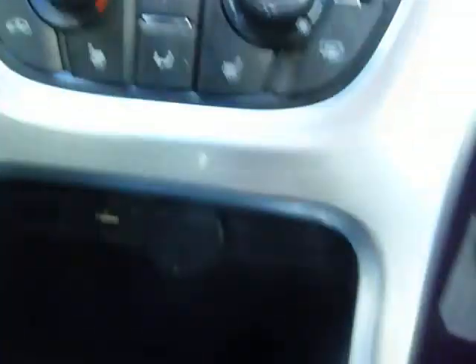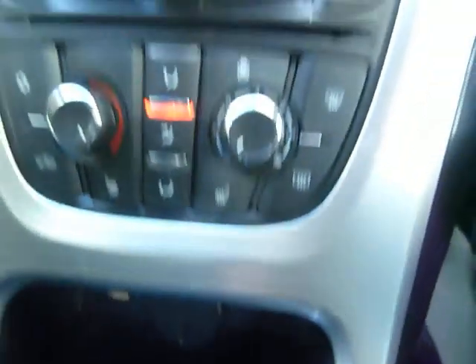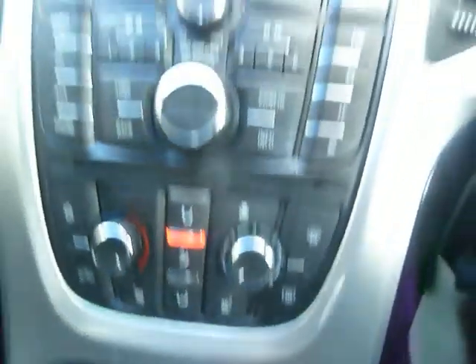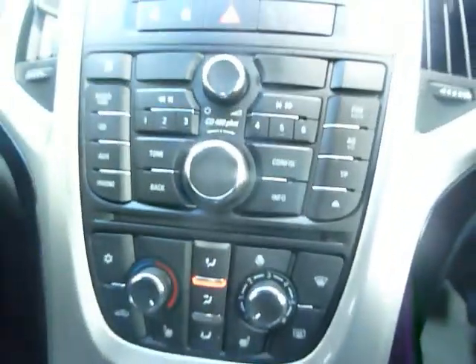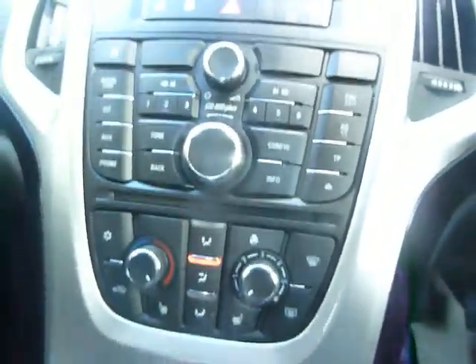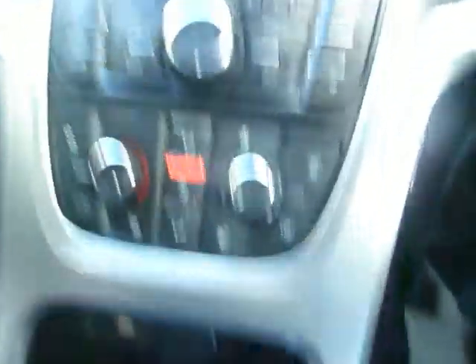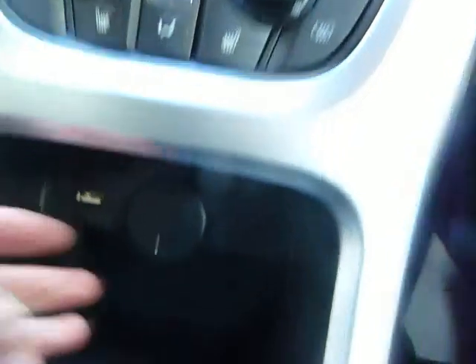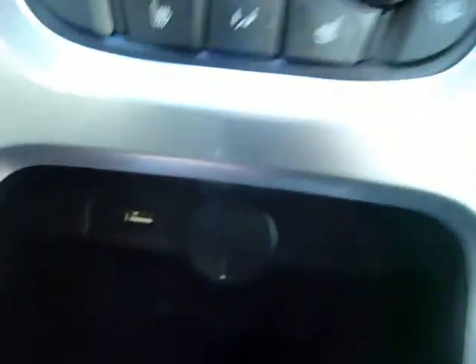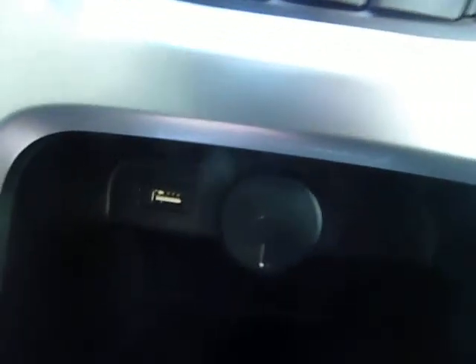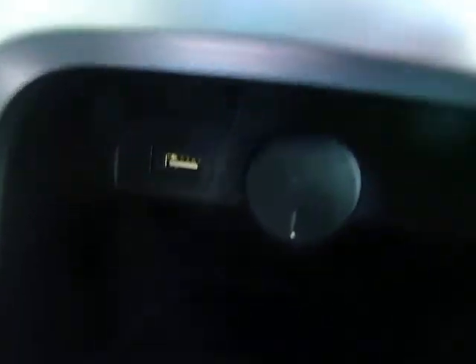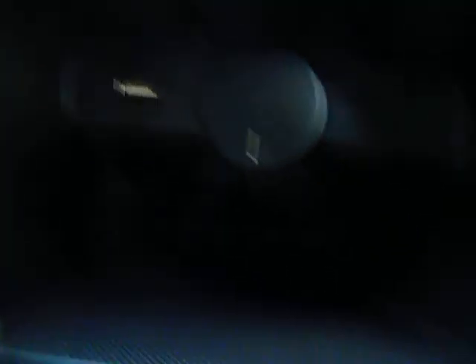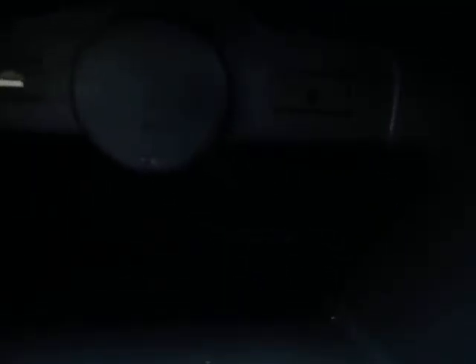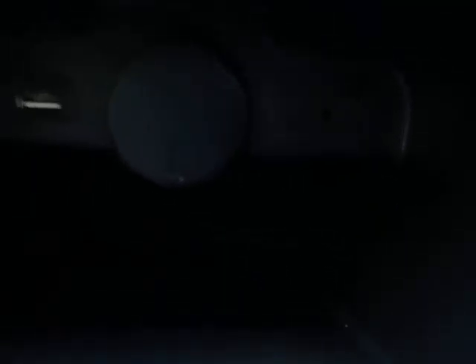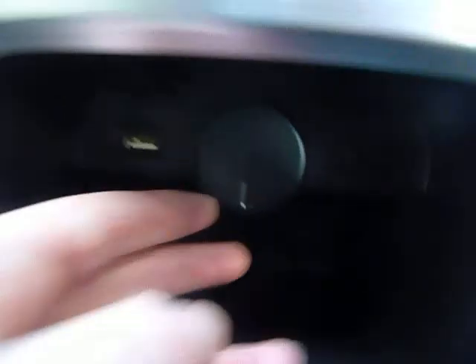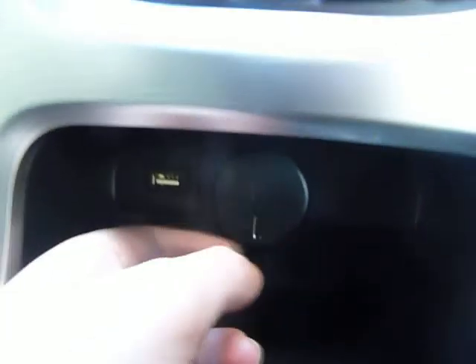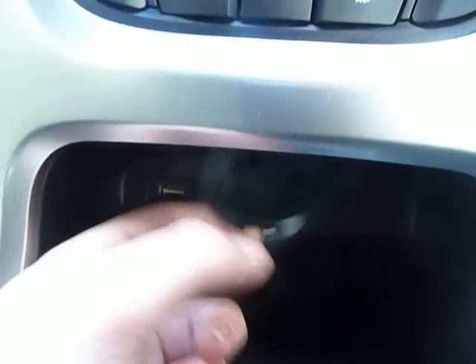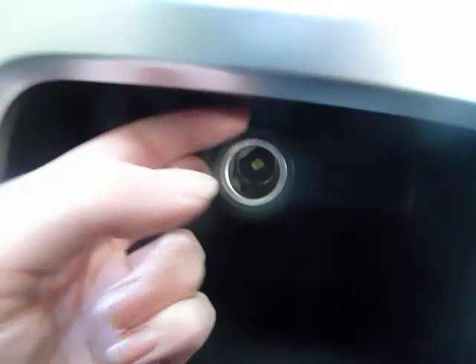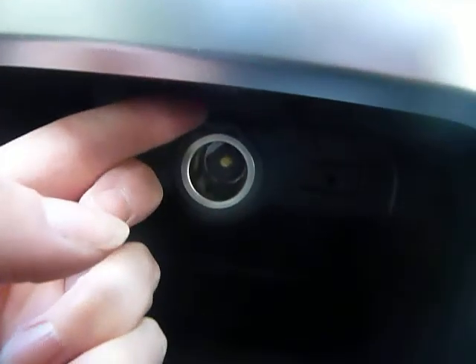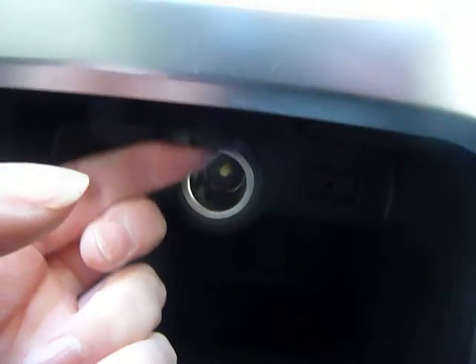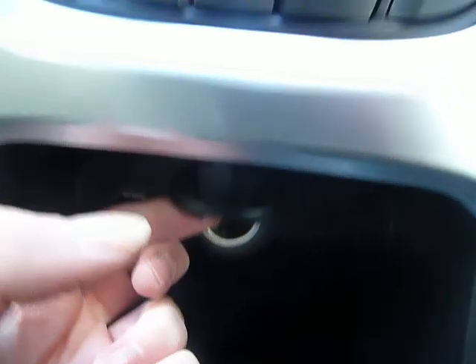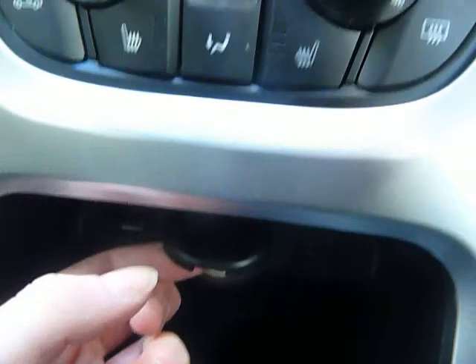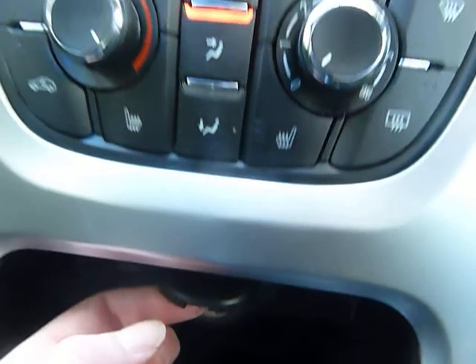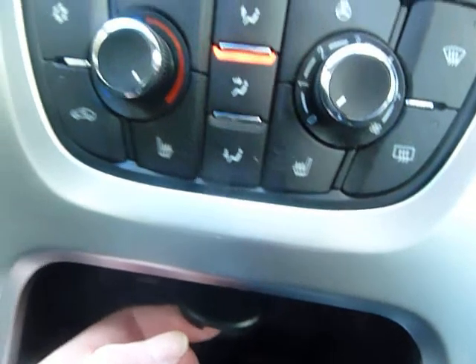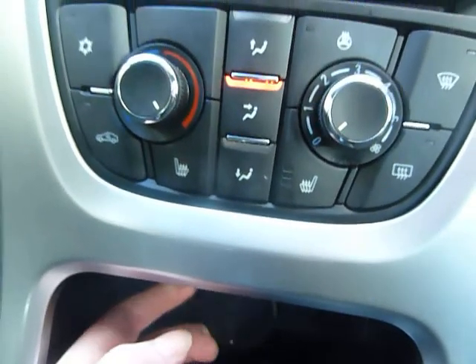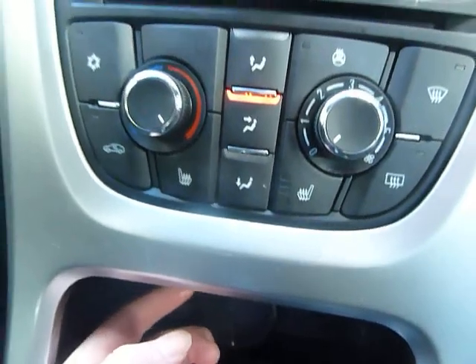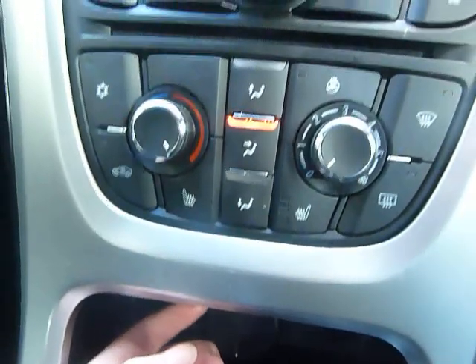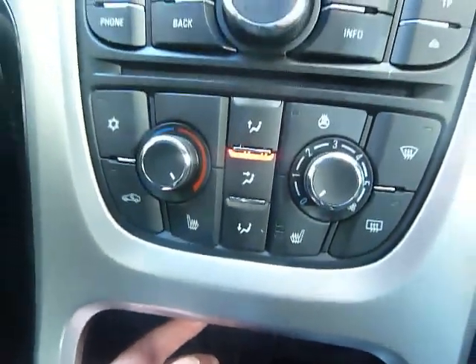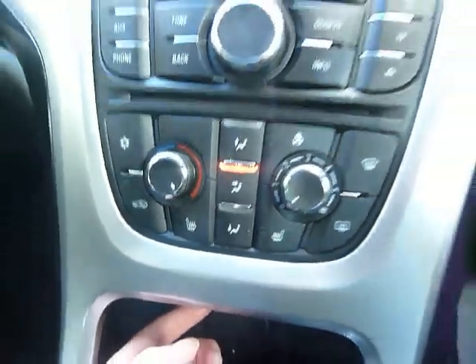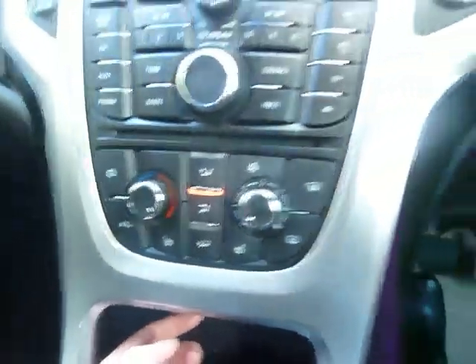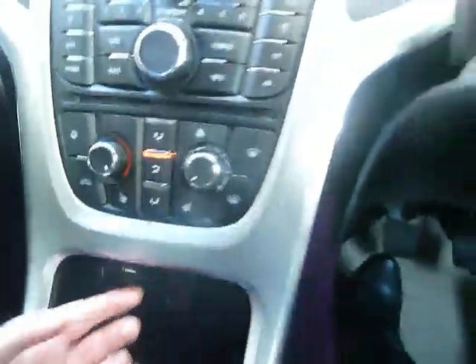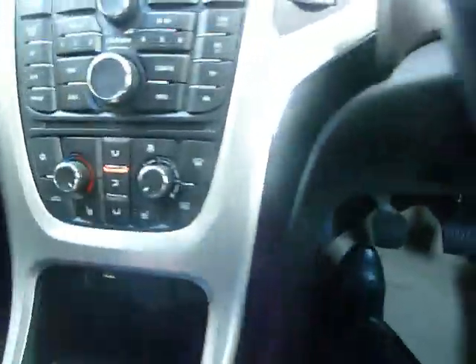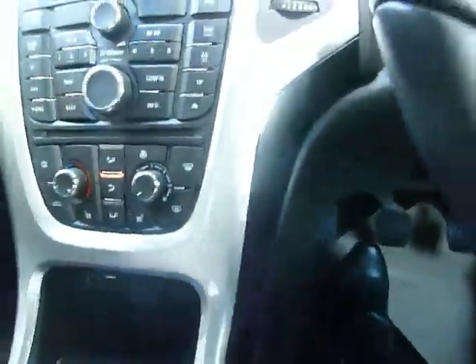We've got the CD player, USB port, auxiliary socket, and also a power outlet — so multiple ways to be able to play music through the car.